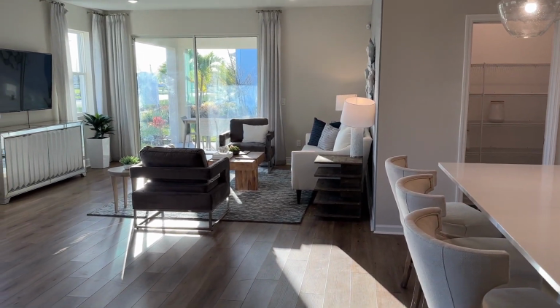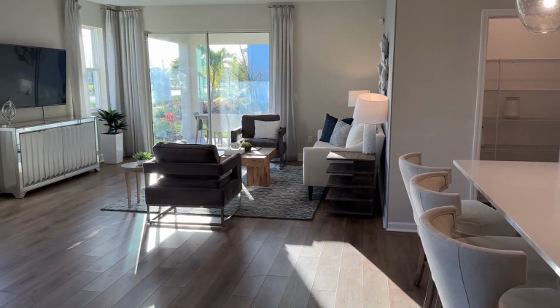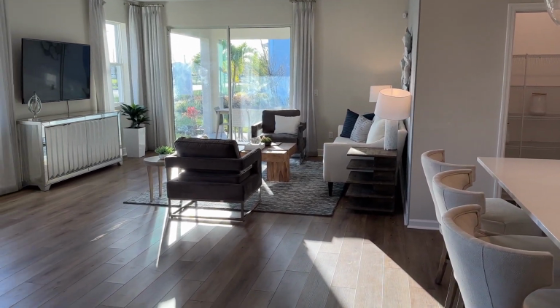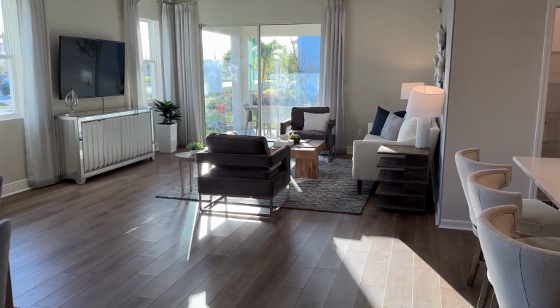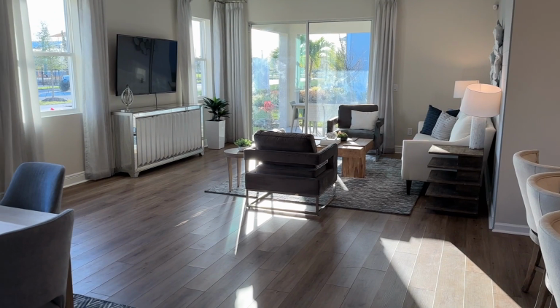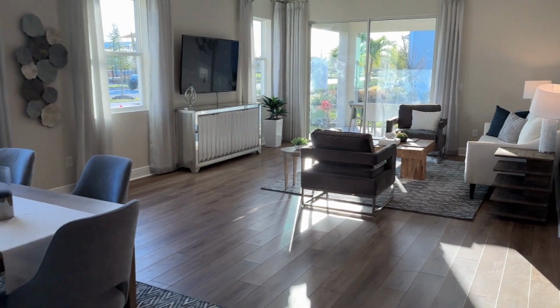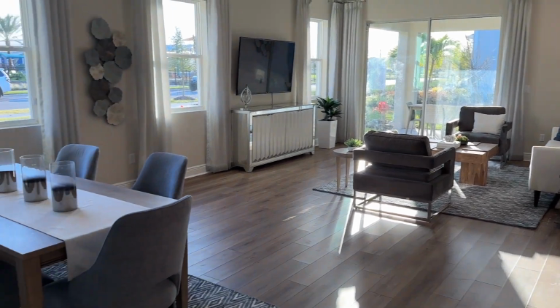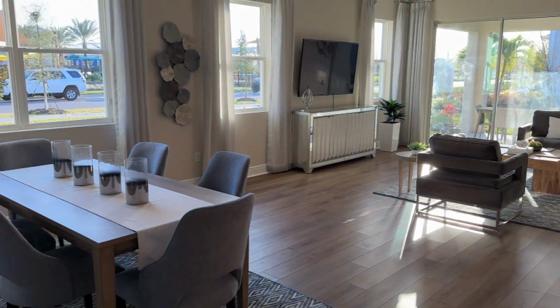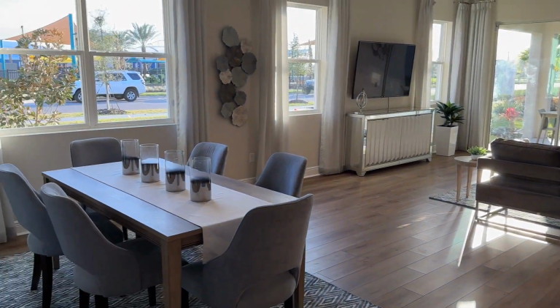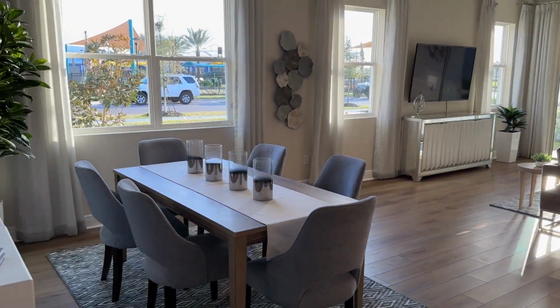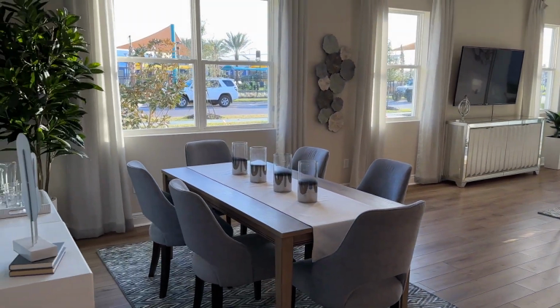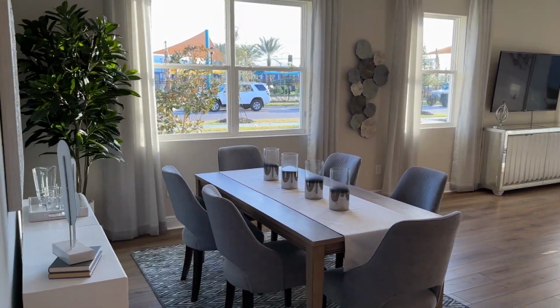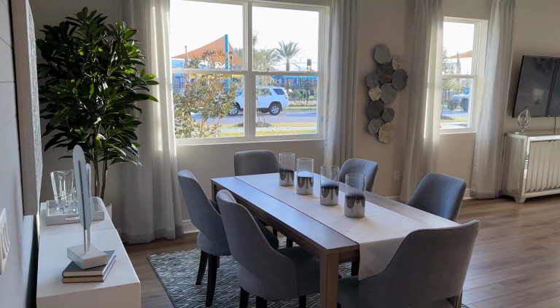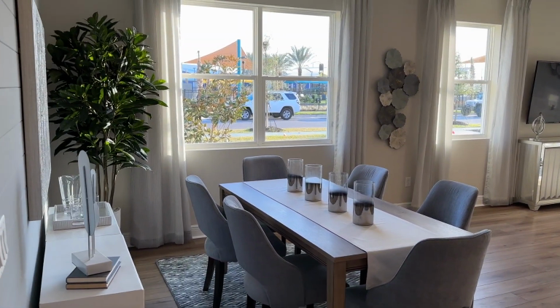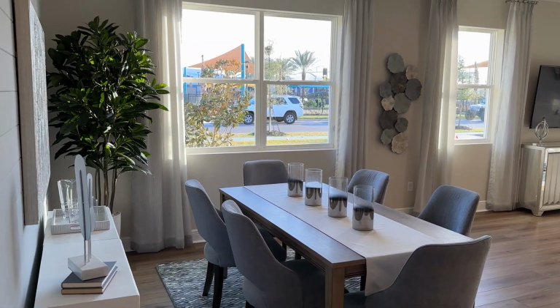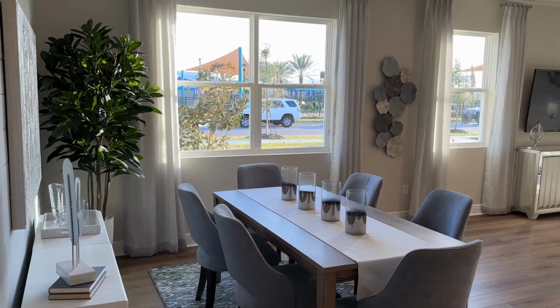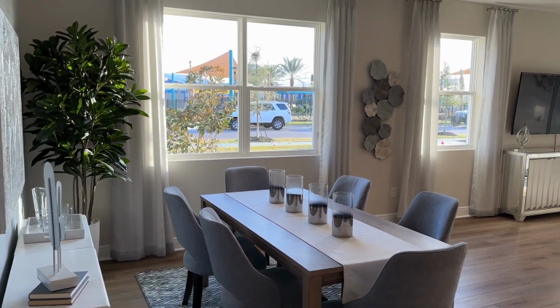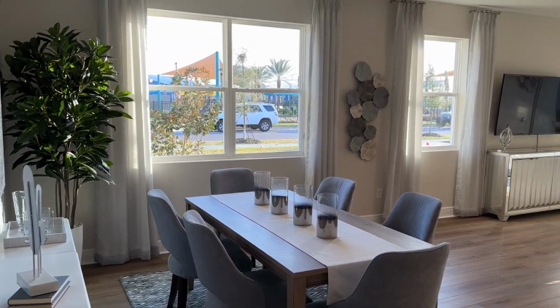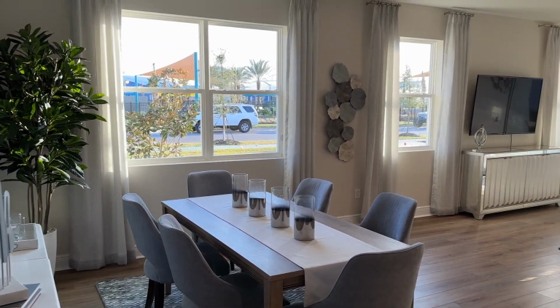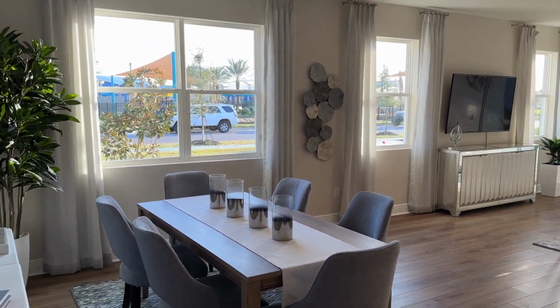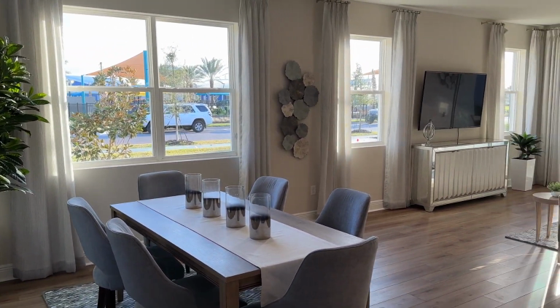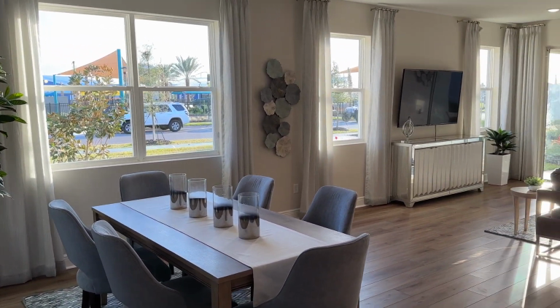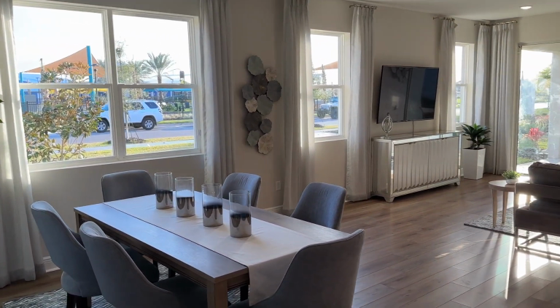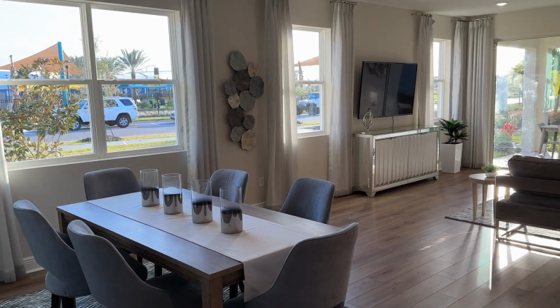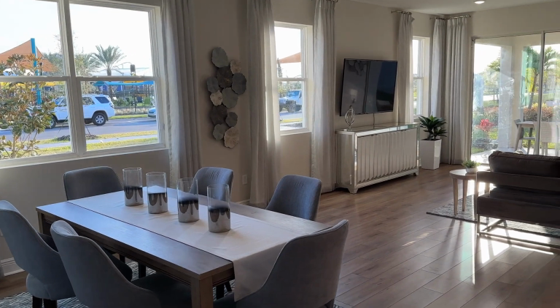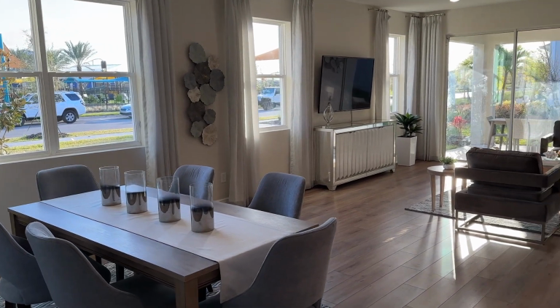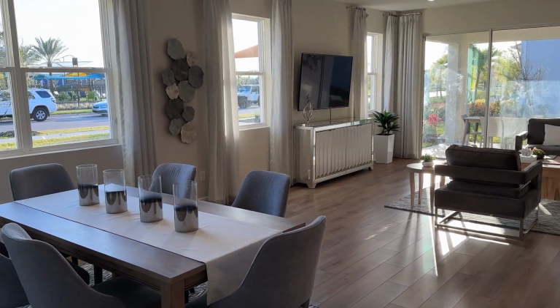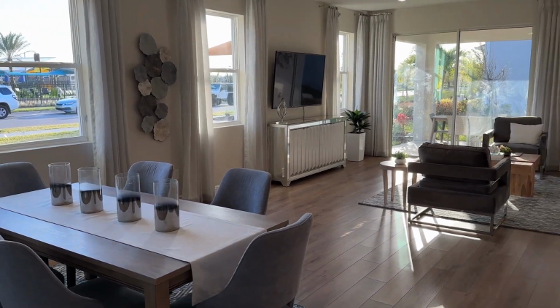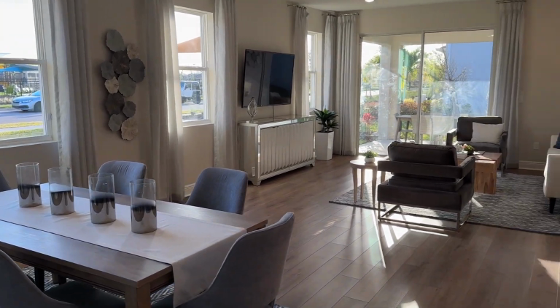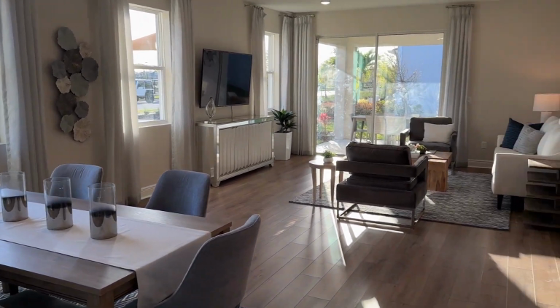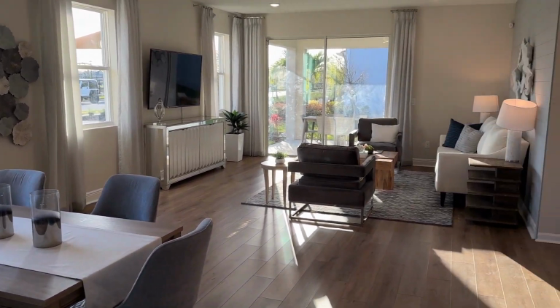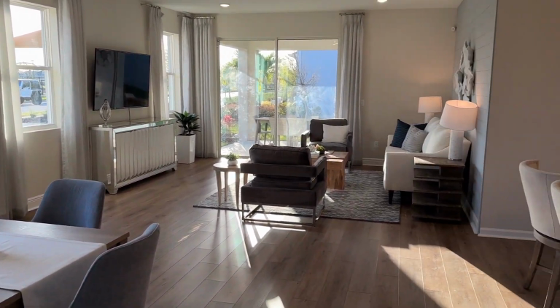And then look at this living space — it is huge with tons of windows, tons of light. Dining room there, living room.